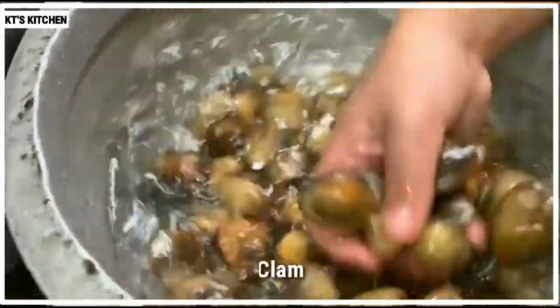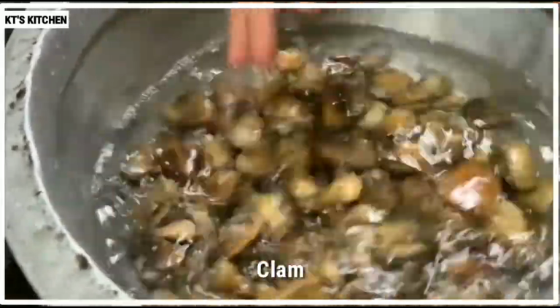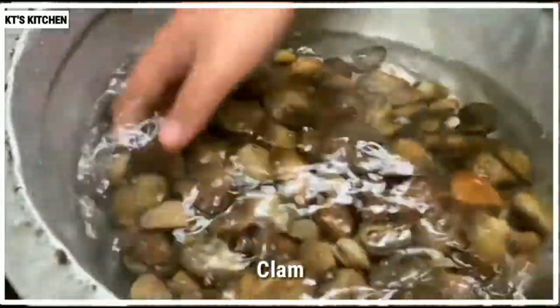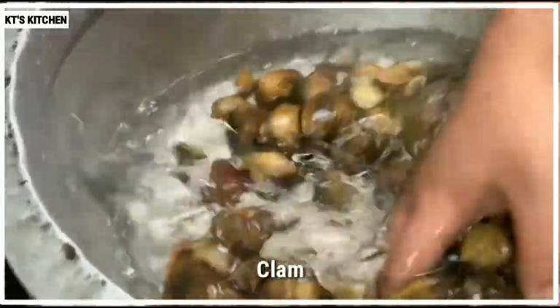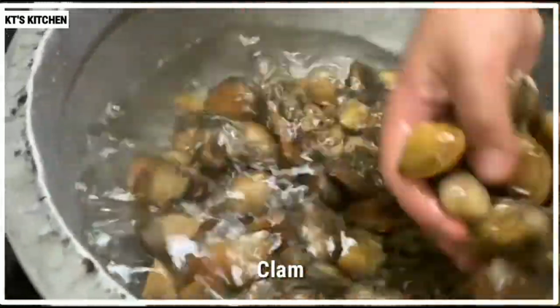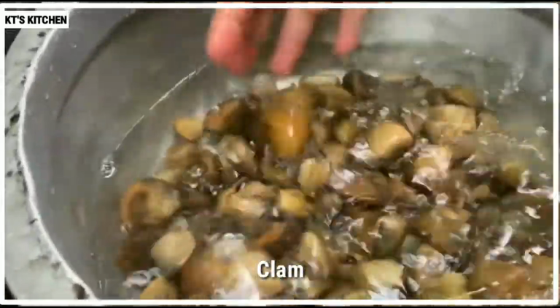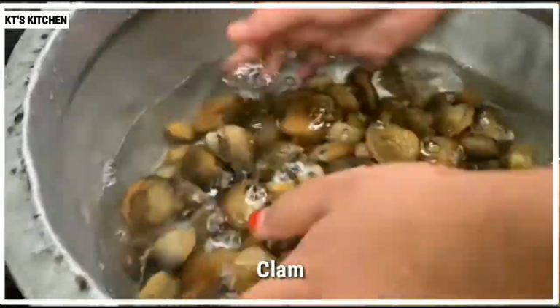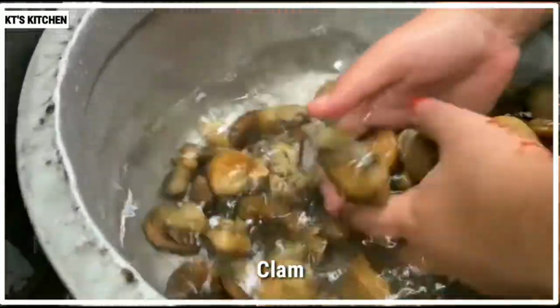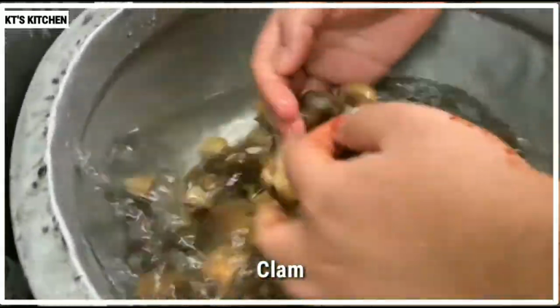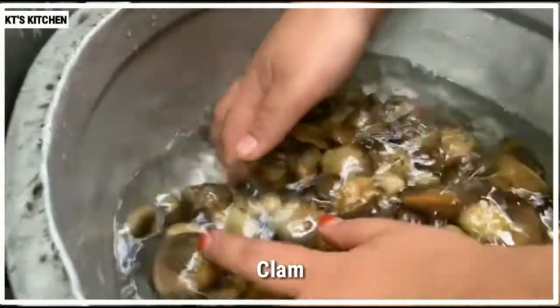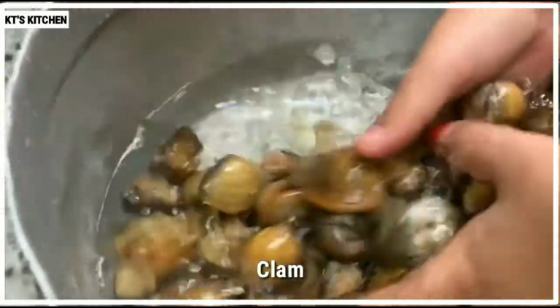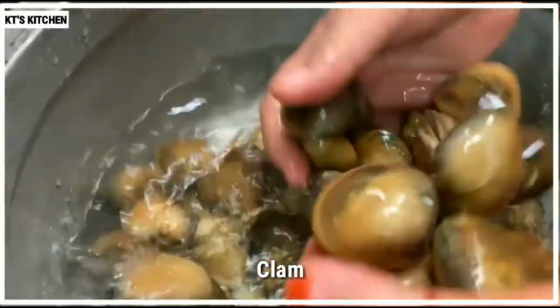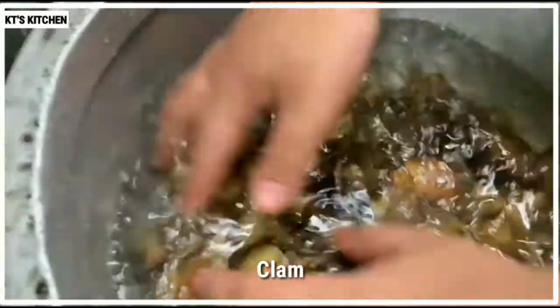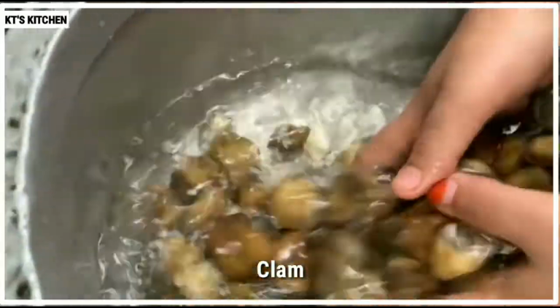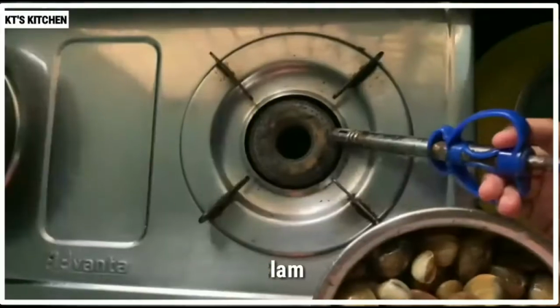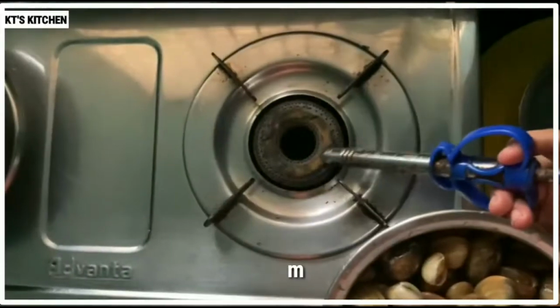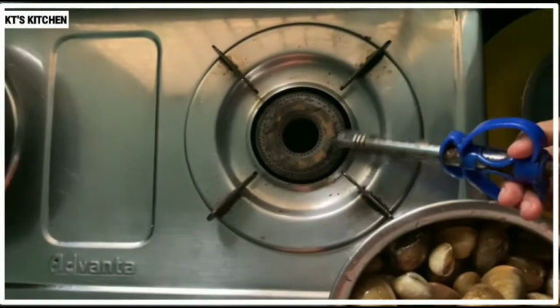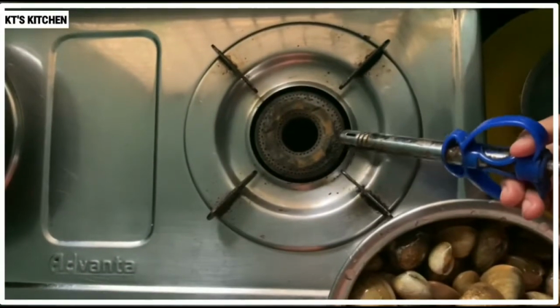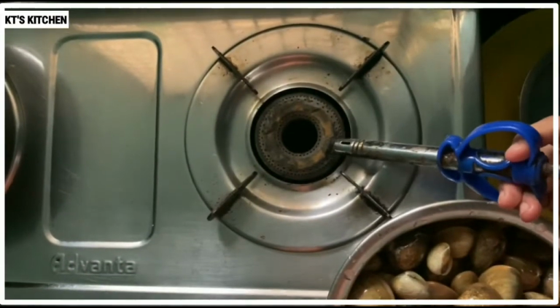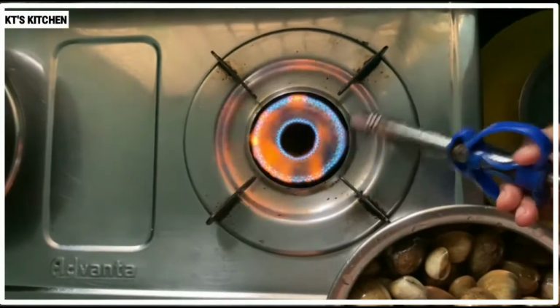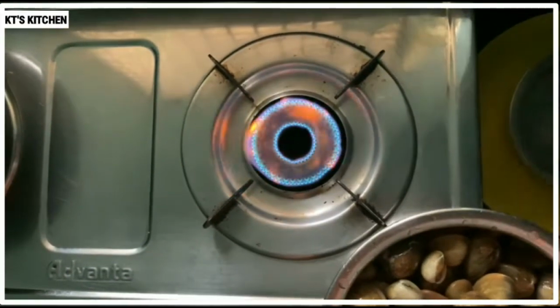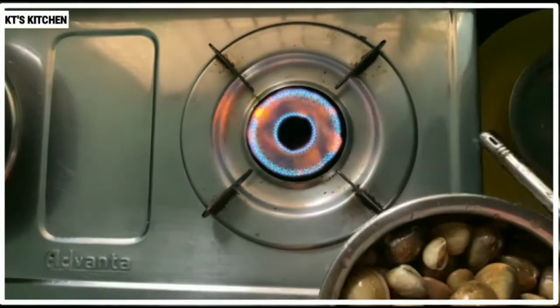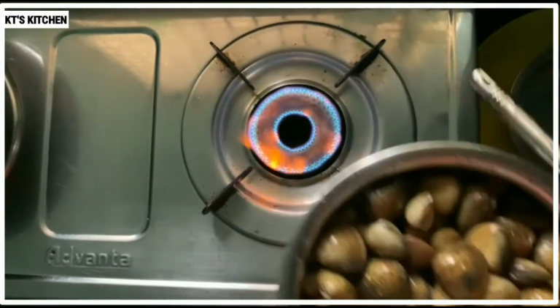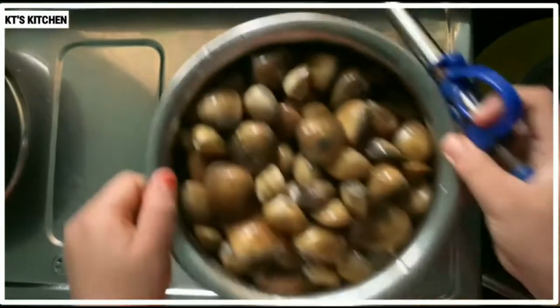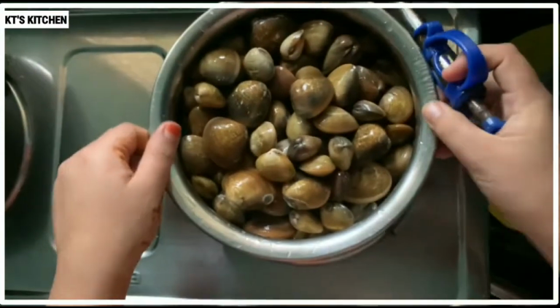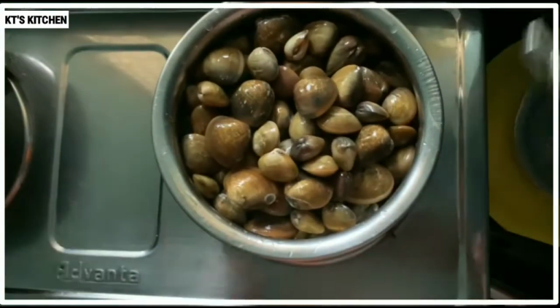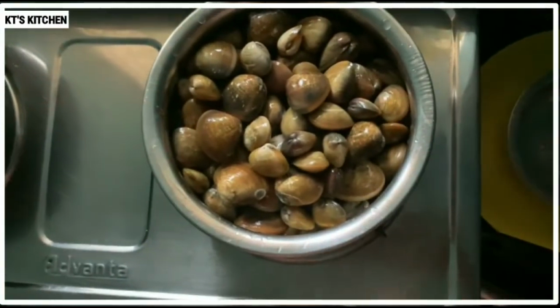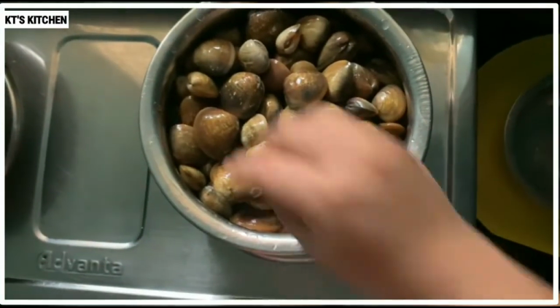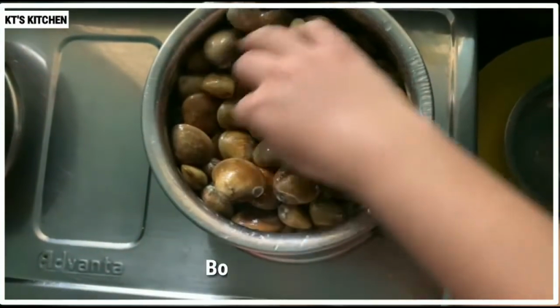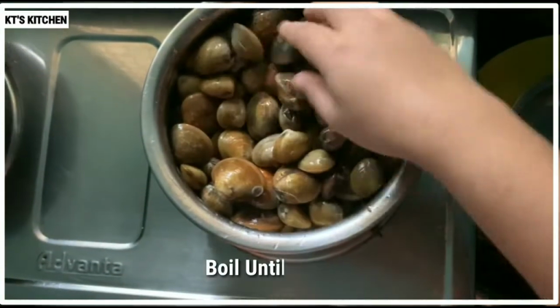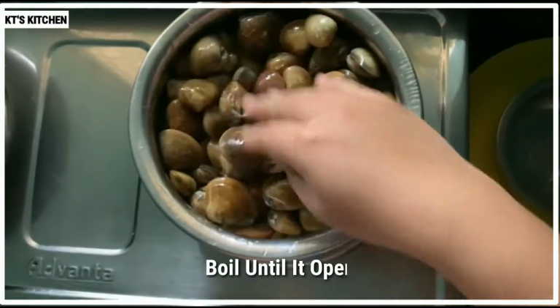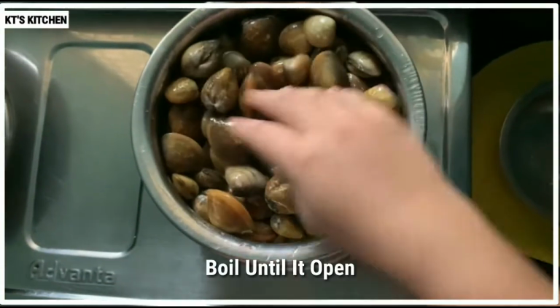We are going to set the garden on the next one. This is our garden. We are going to wash it. We are going to wash it on the sides and in front of you.